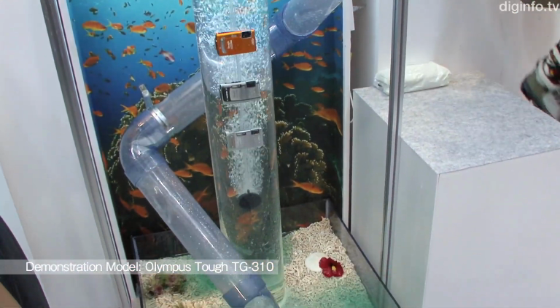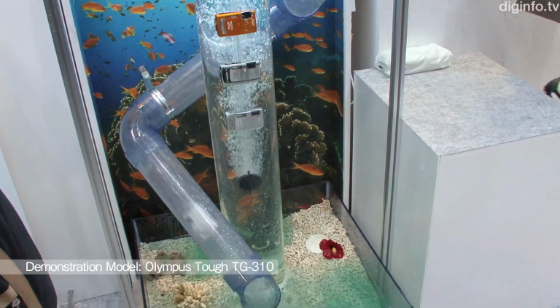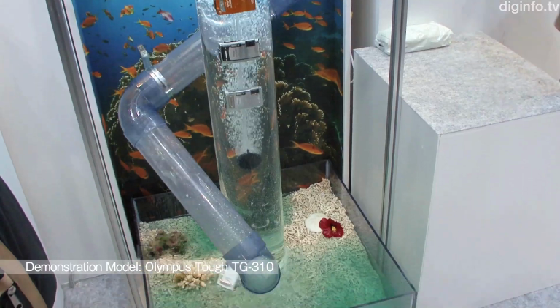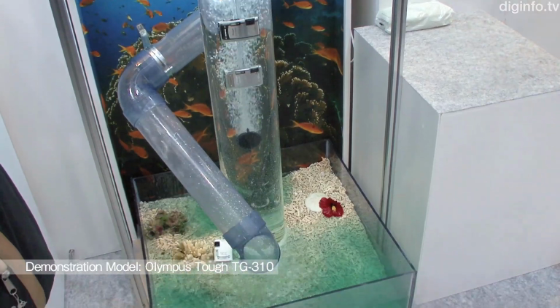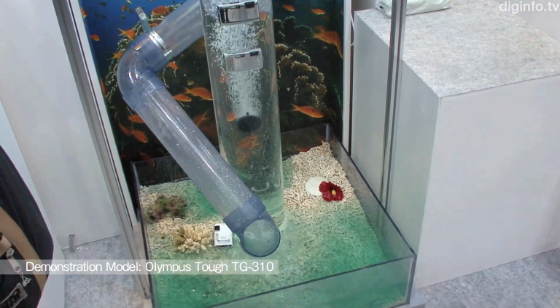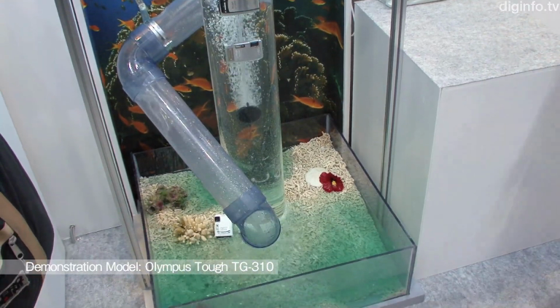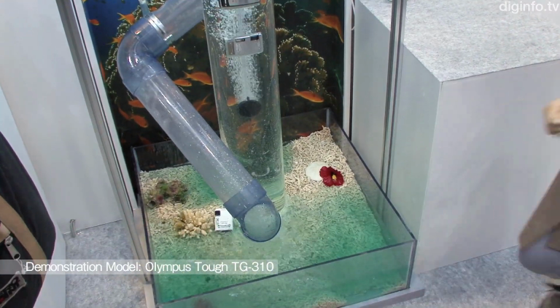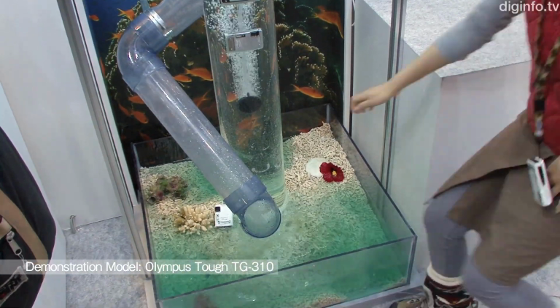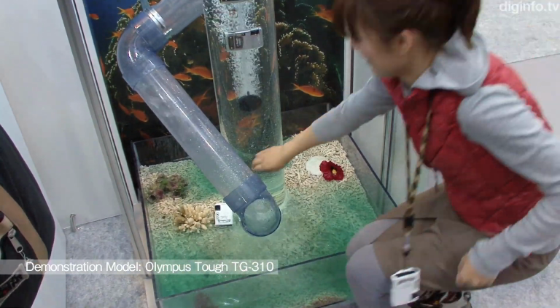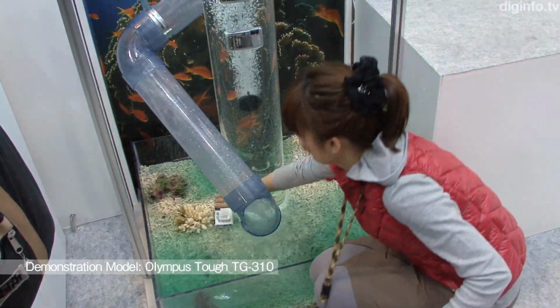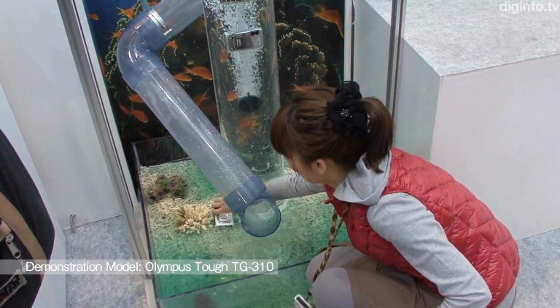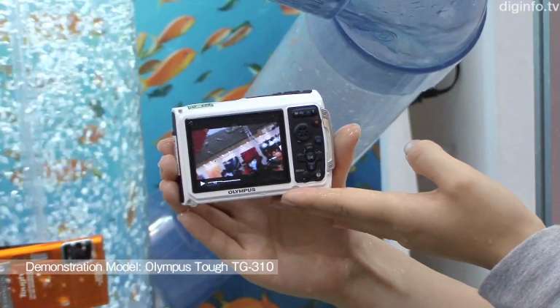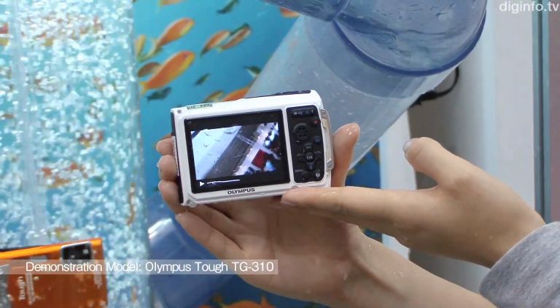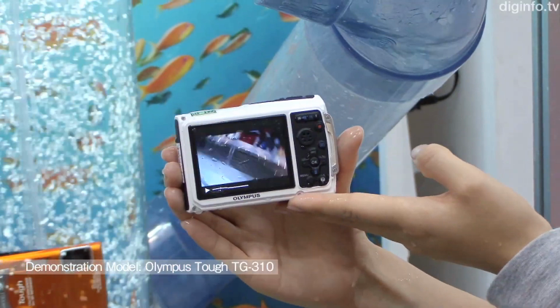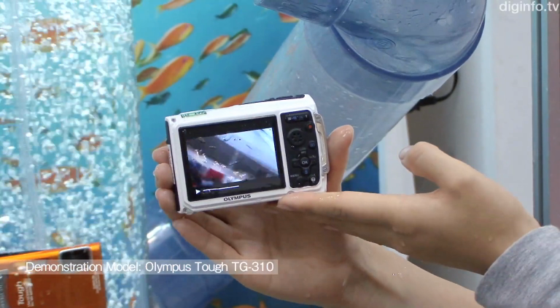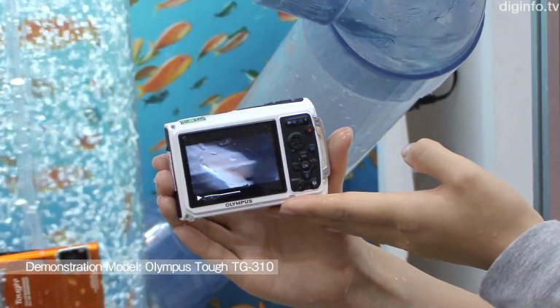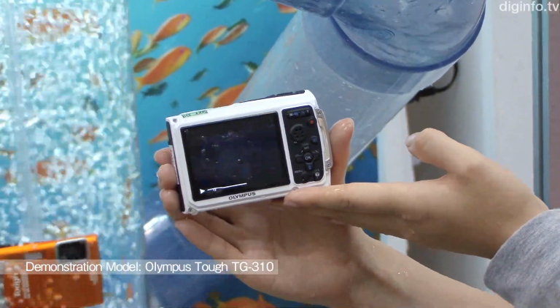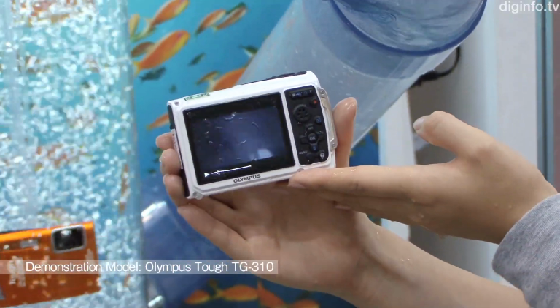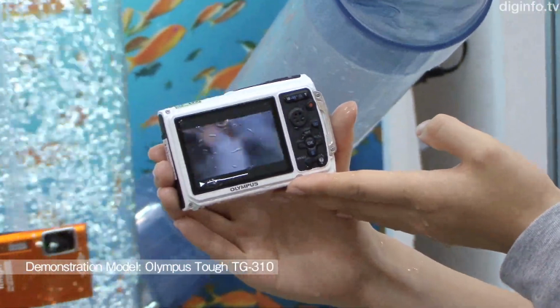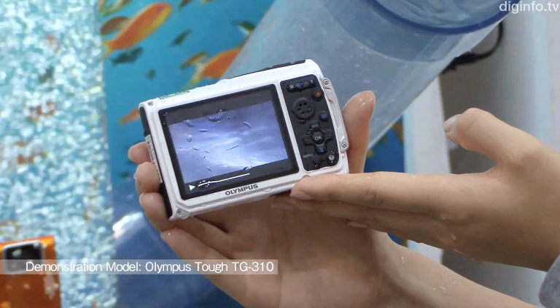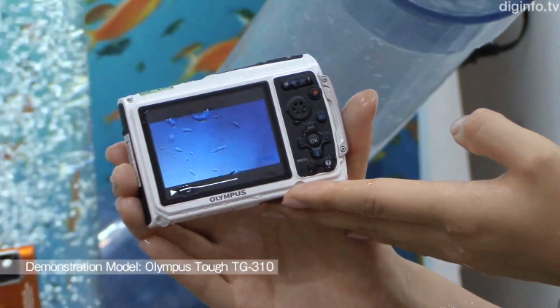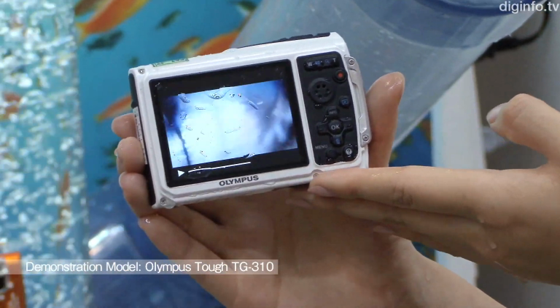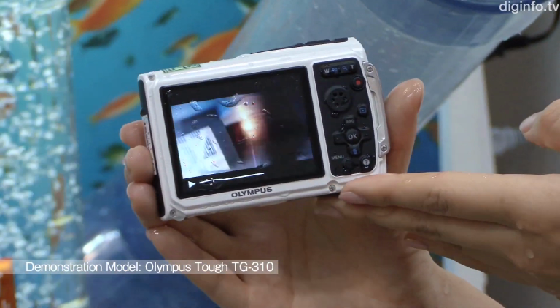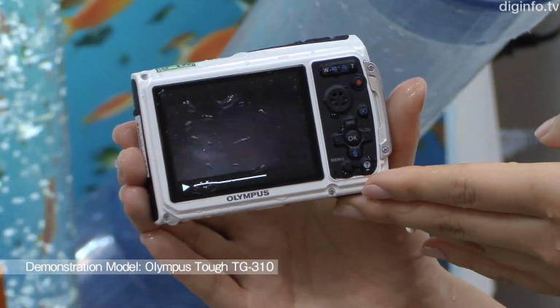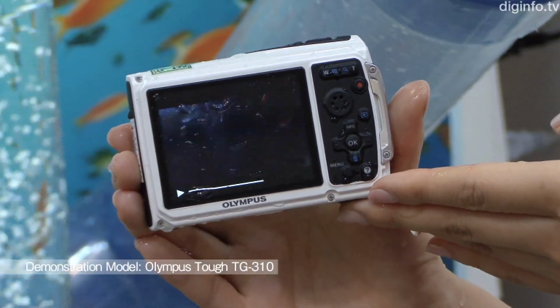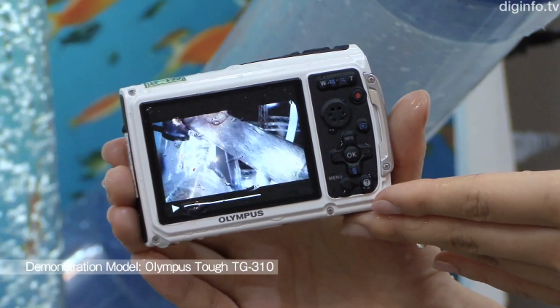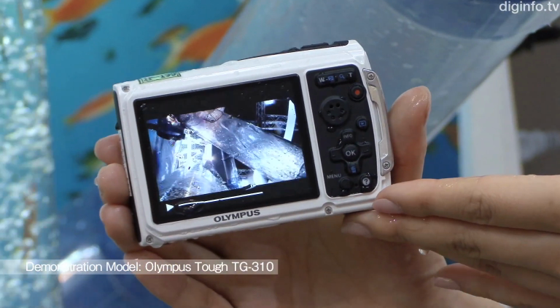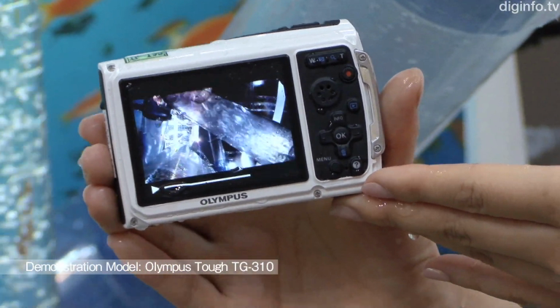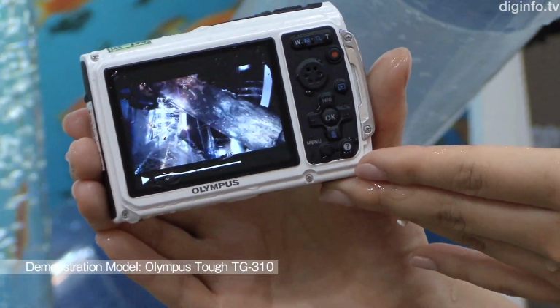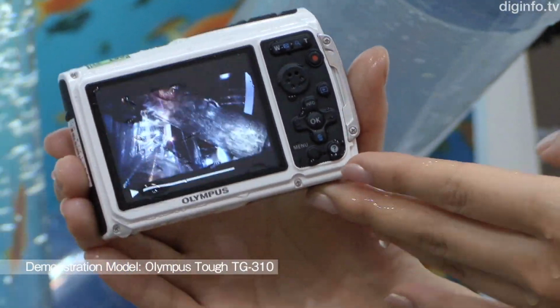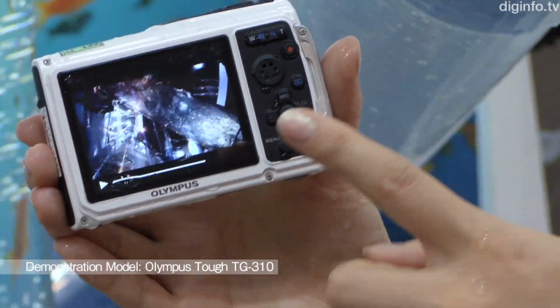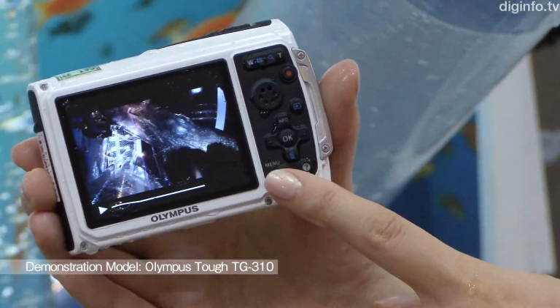The TG610 is waterproof to a depth of 5 metres, sand and dust resistant, can be dropped from a height of 1.5 metres, and functions at minus 10 degrees Celsius.